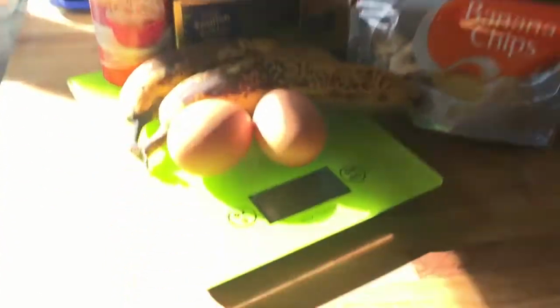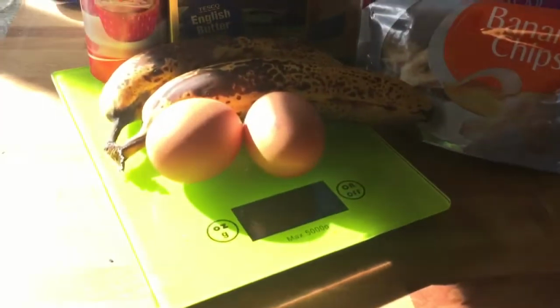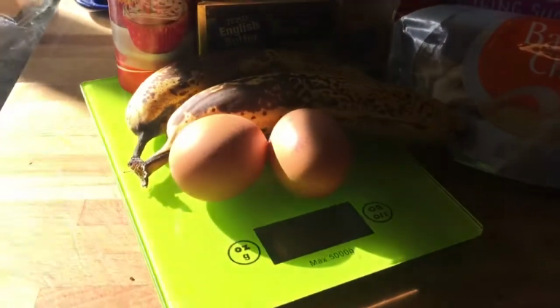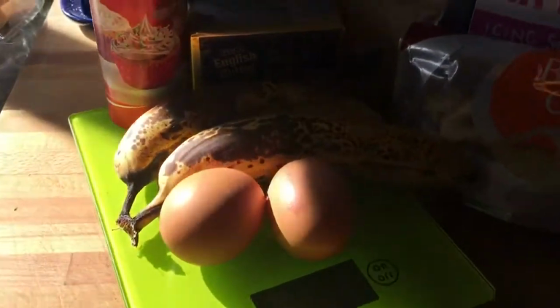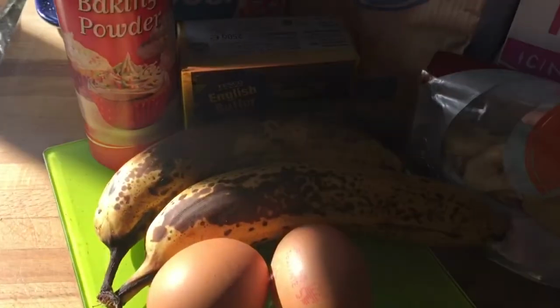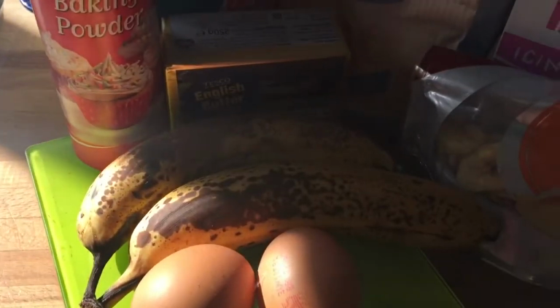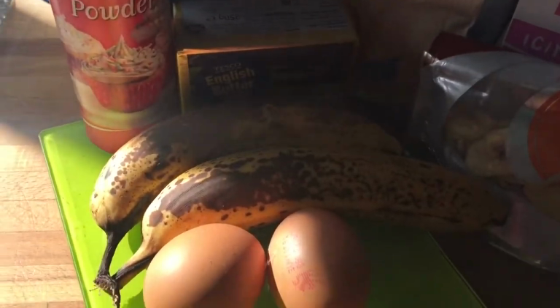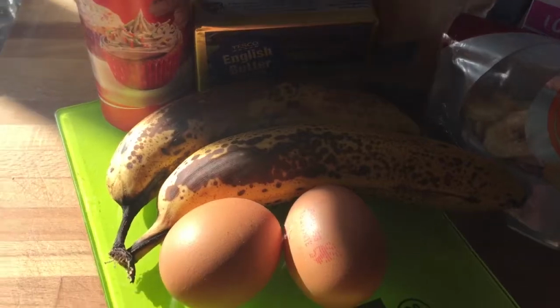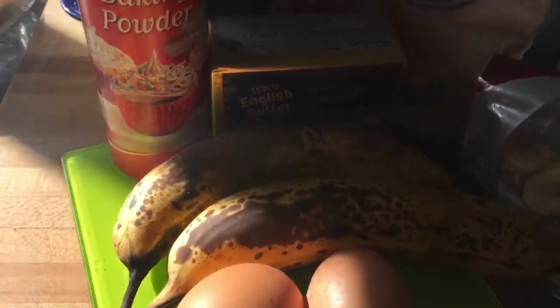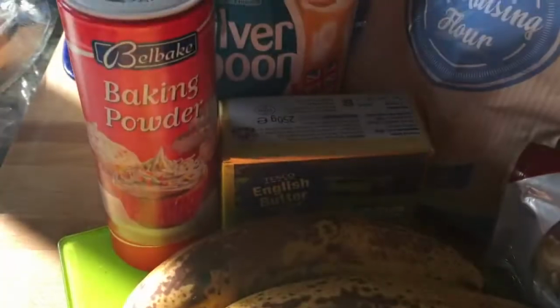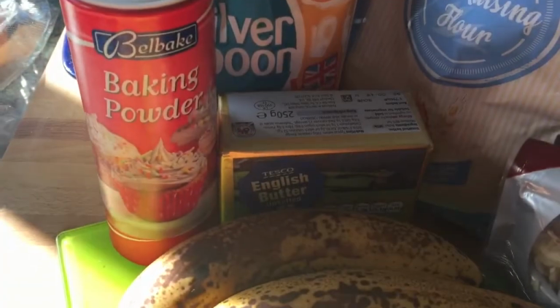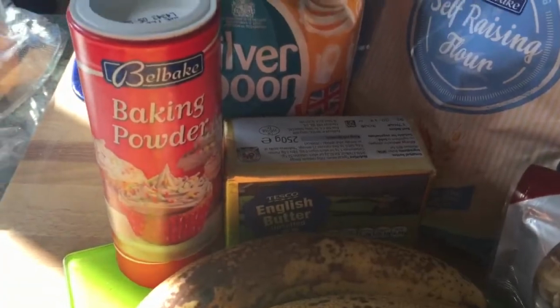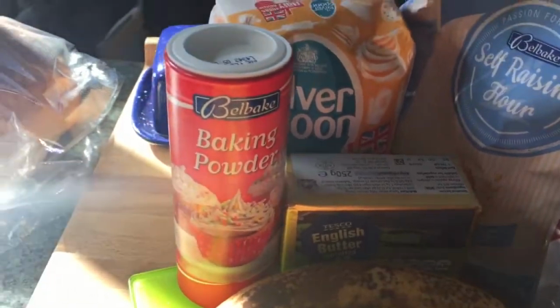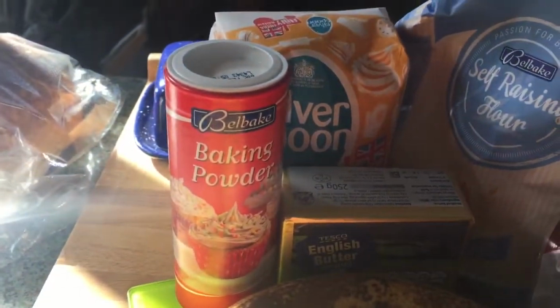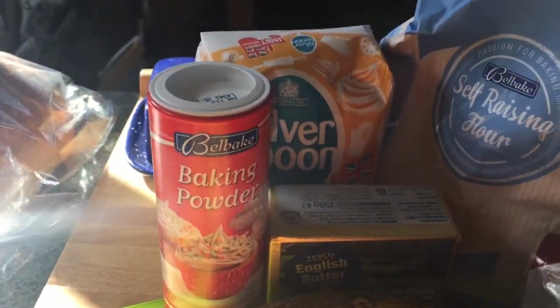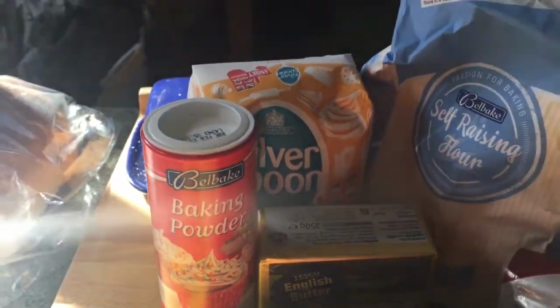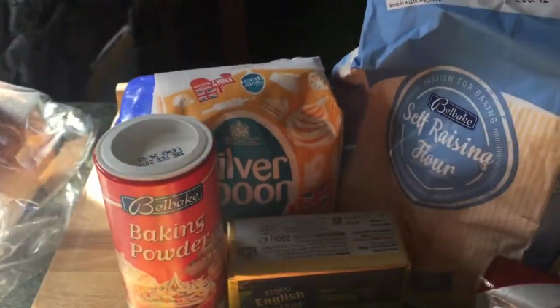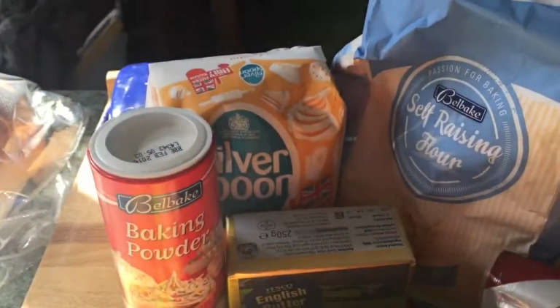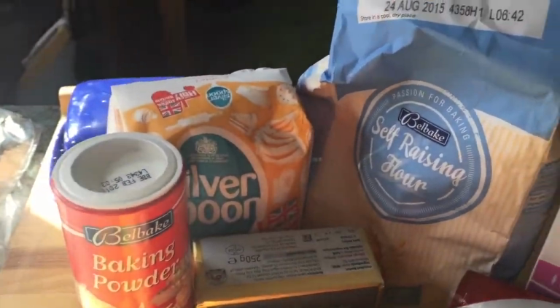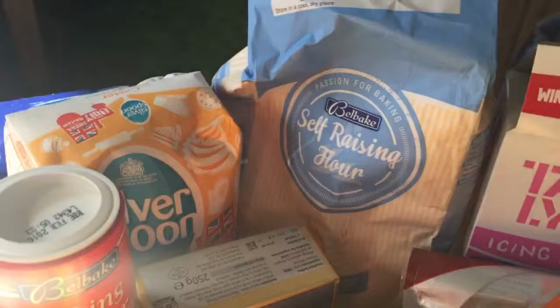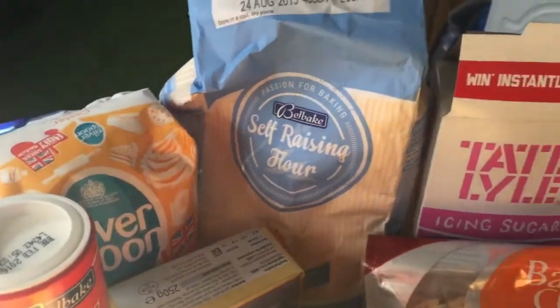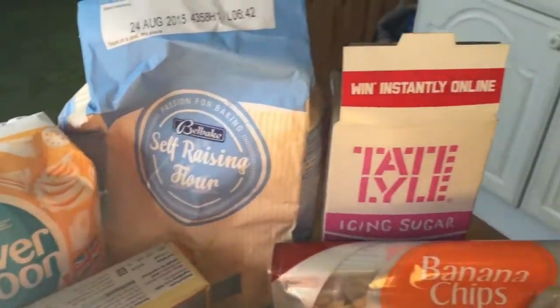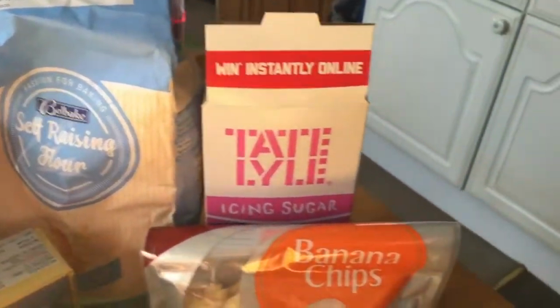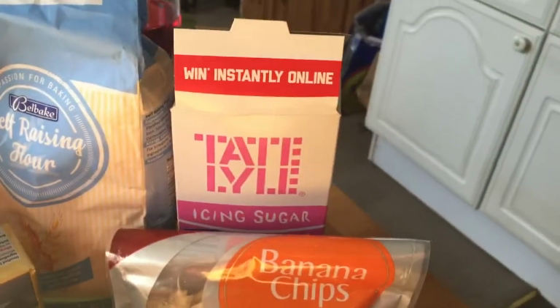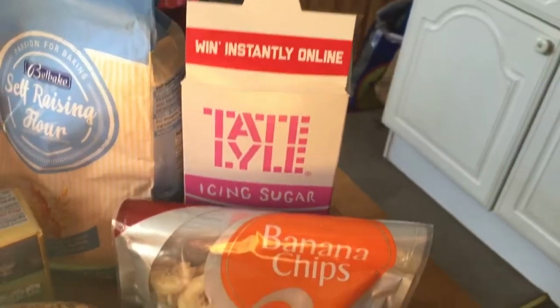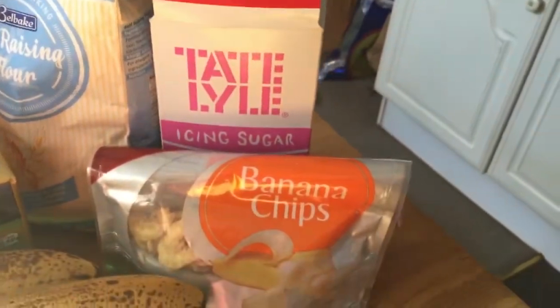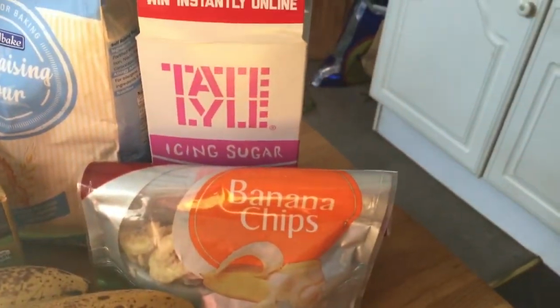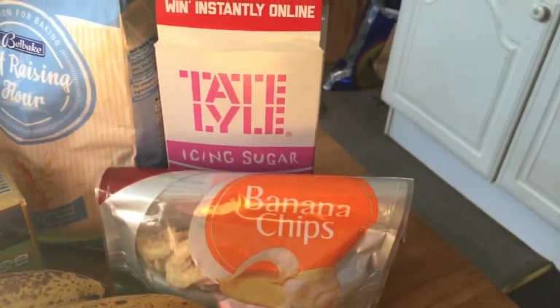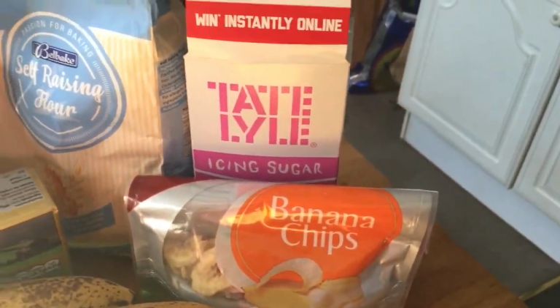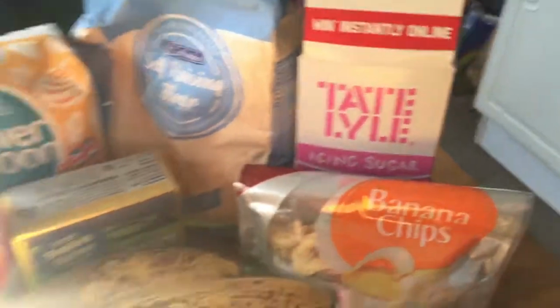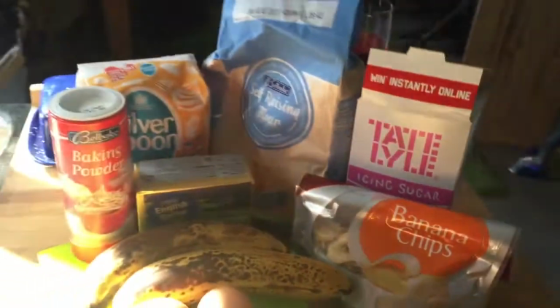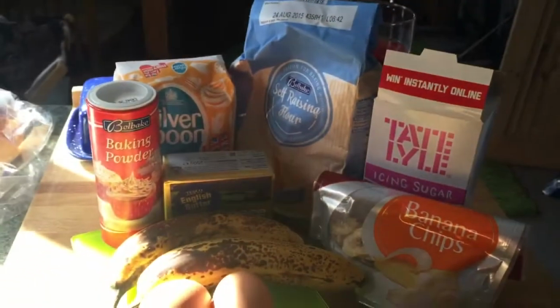You'll need two large eggs, two really ripe bananas, some butter, baking powder, caster sugar, self-raising flour, icing sugar, and banana chips for decoration — and that's it.